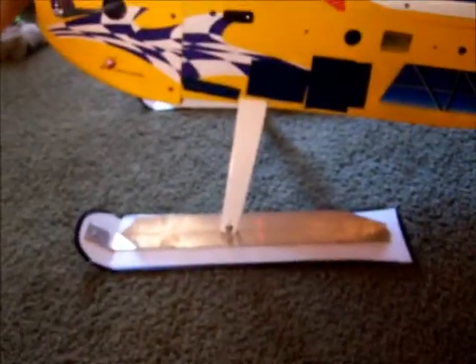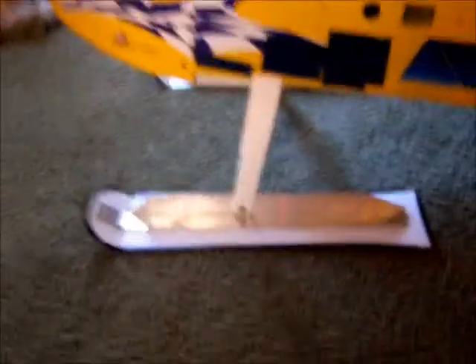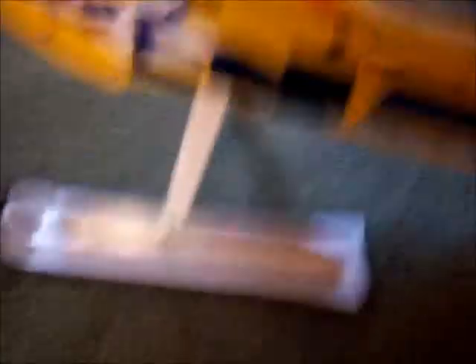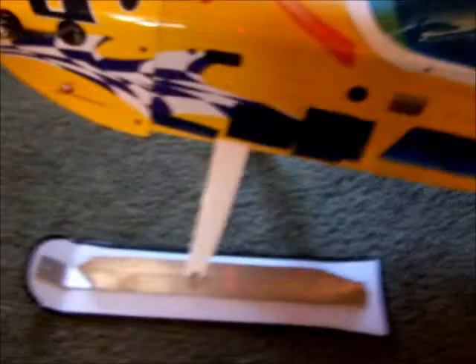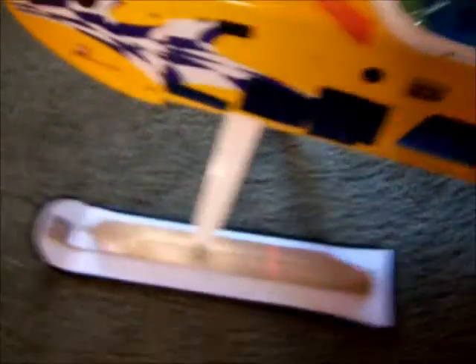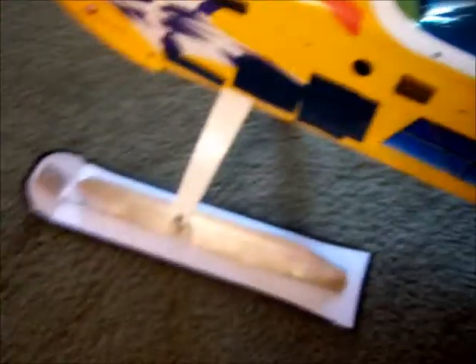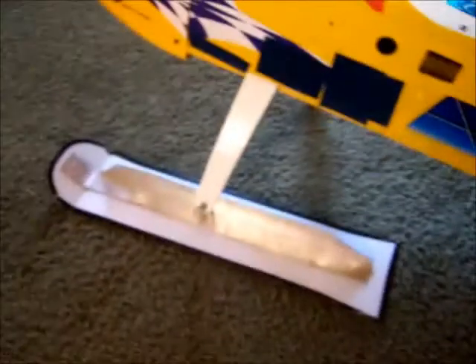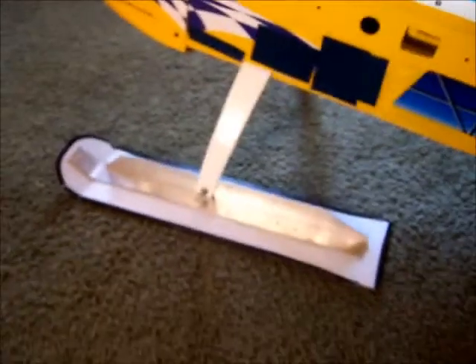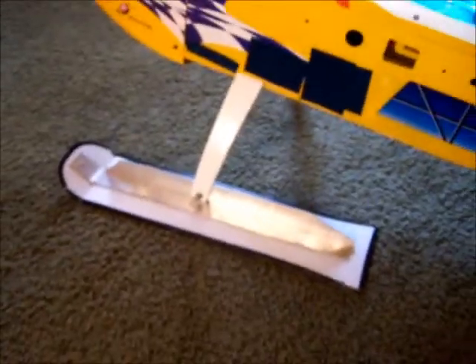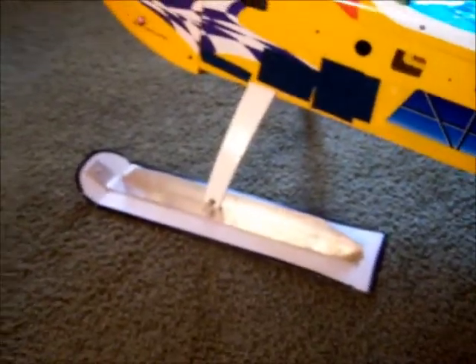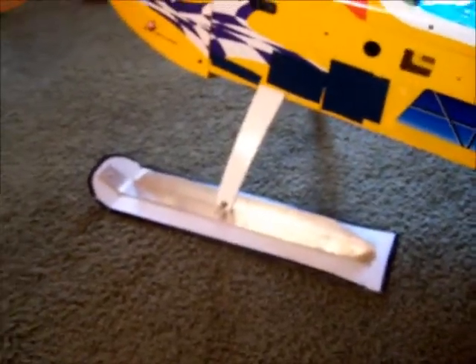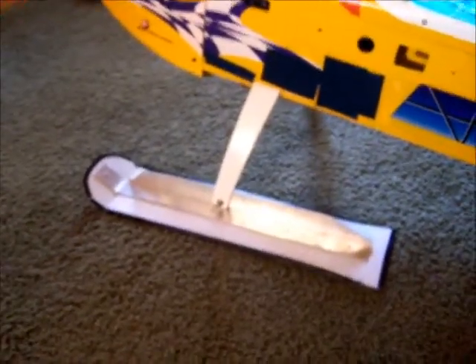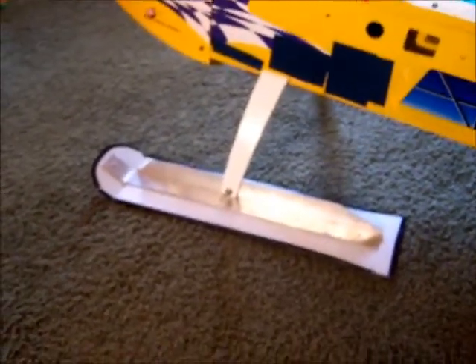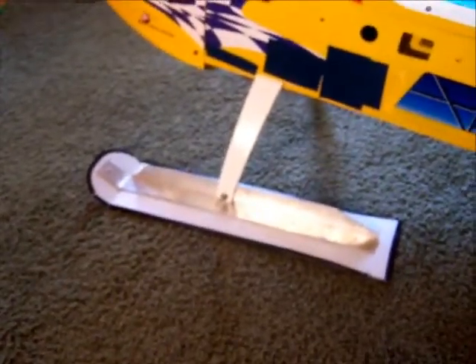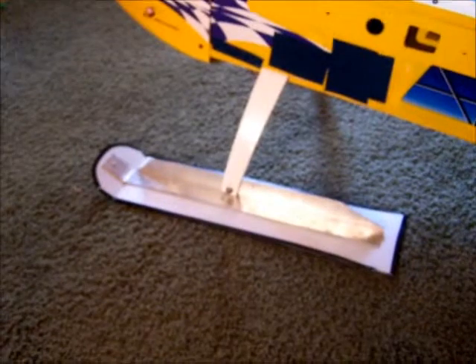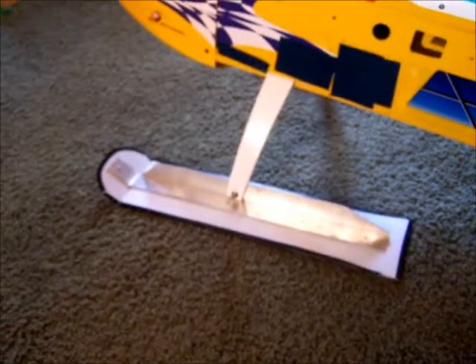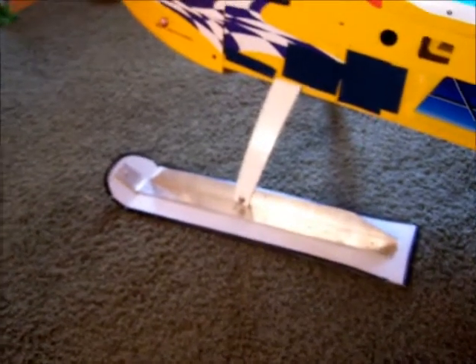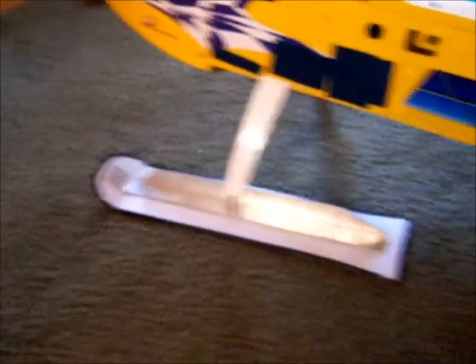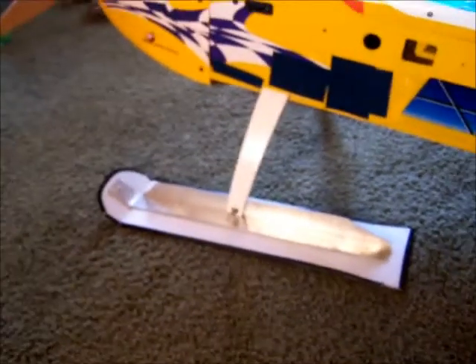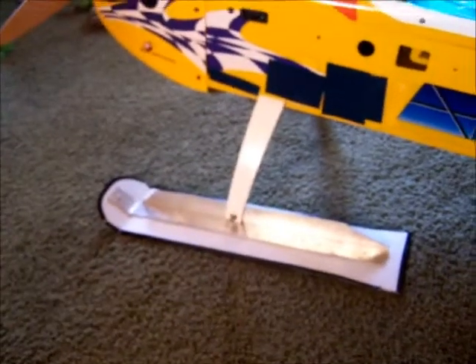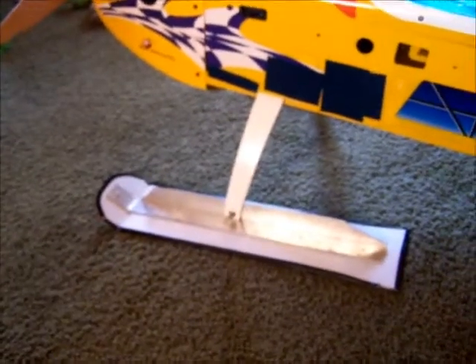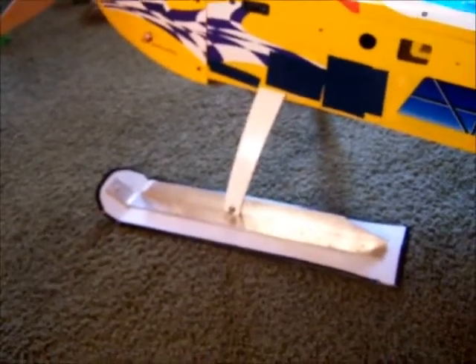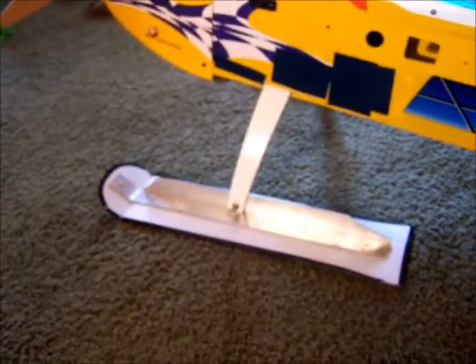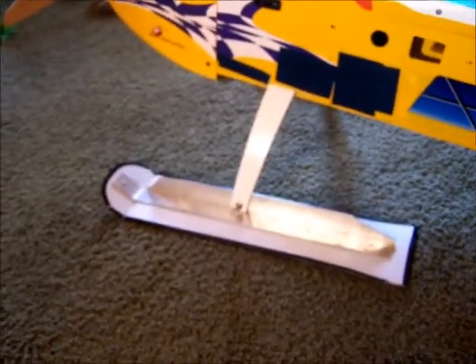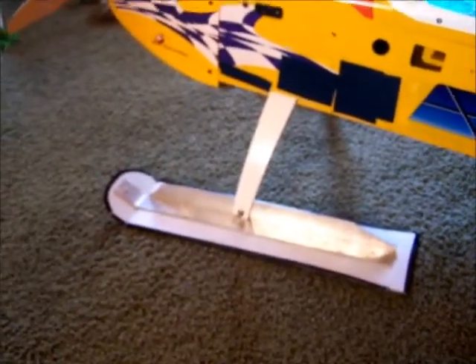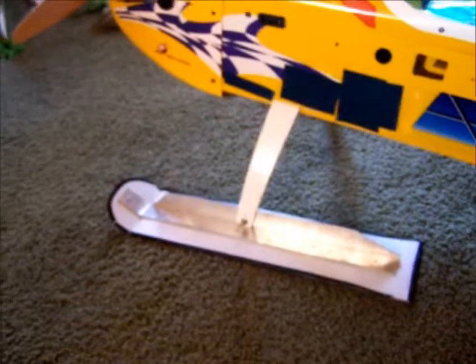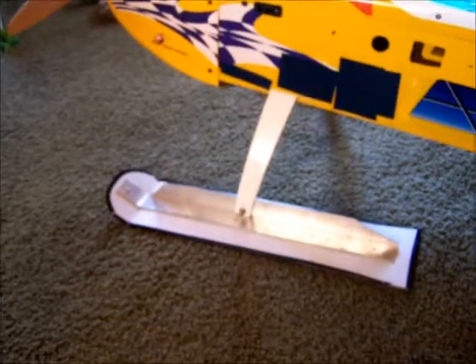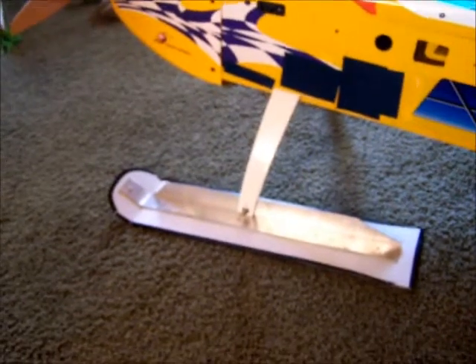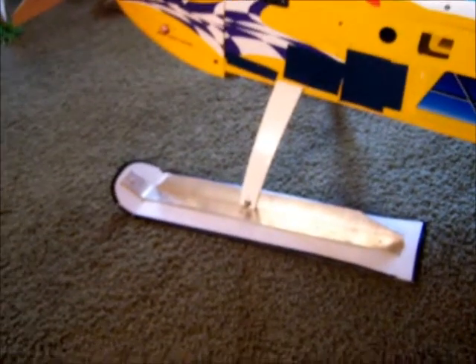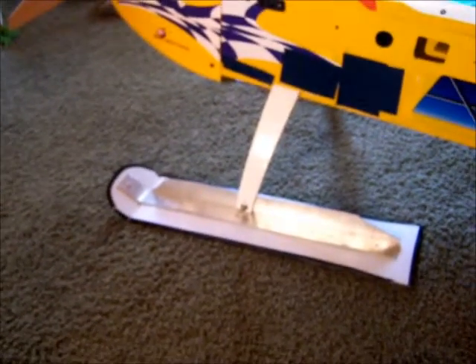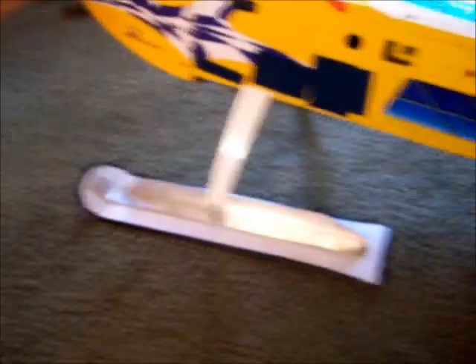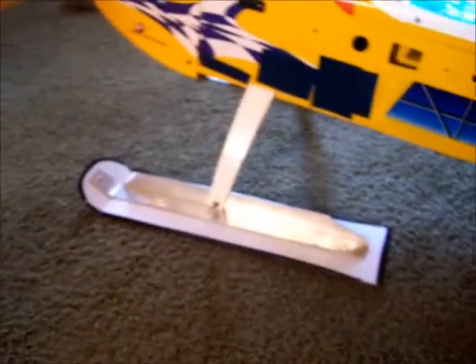I checked on the internet and it said you had to have 14 square inches per pound. My plane weighs just over 15 pounds, so it ended up being 5 inches wide and 22 inches long per ski.